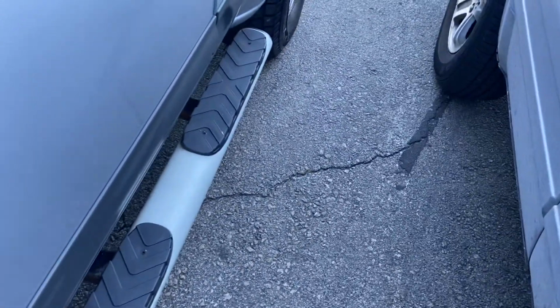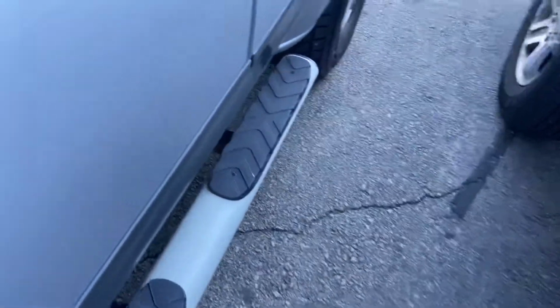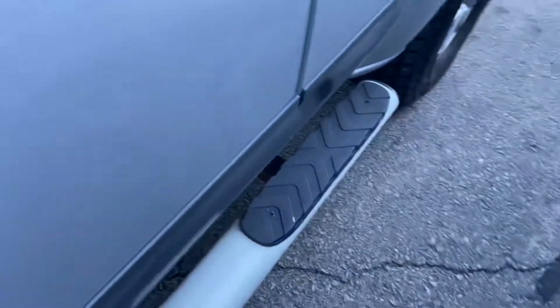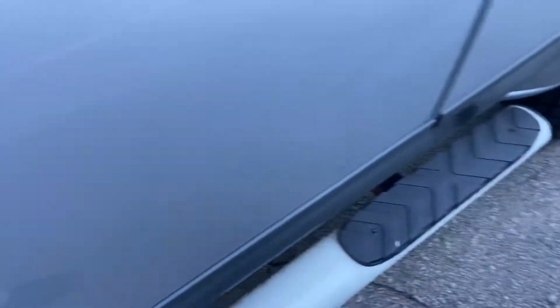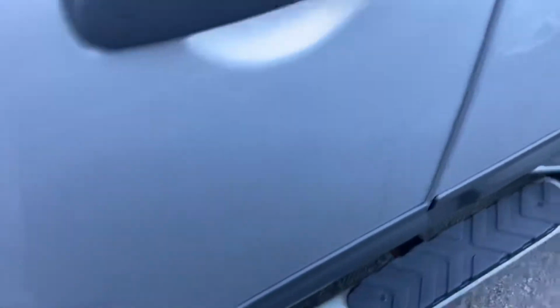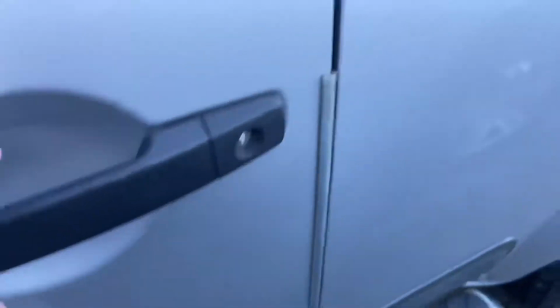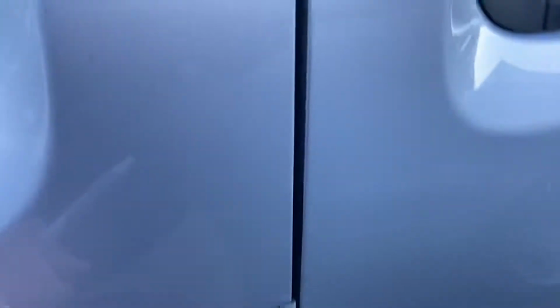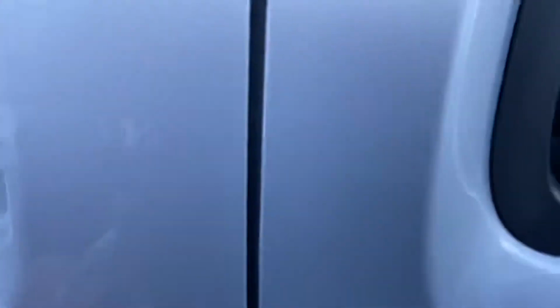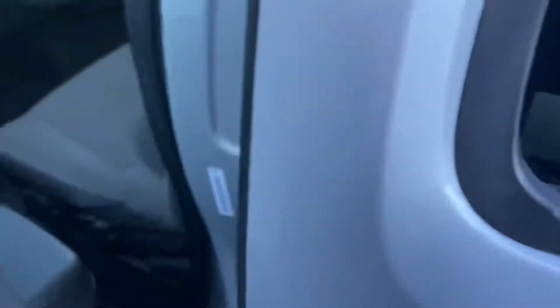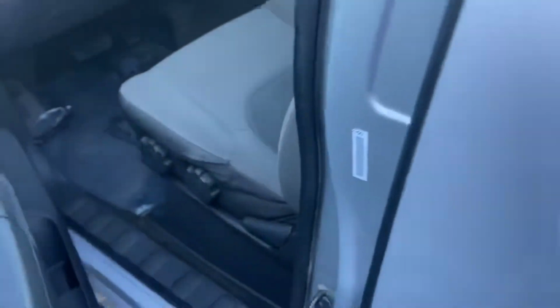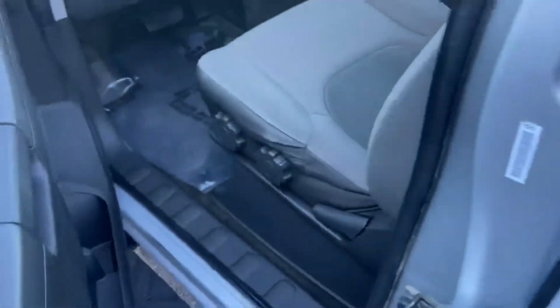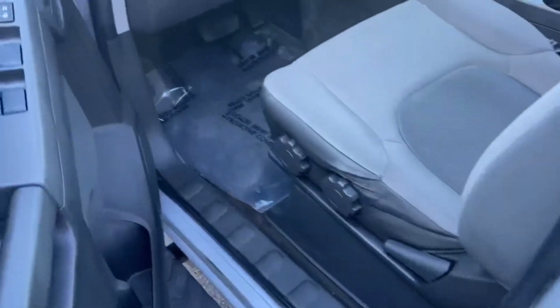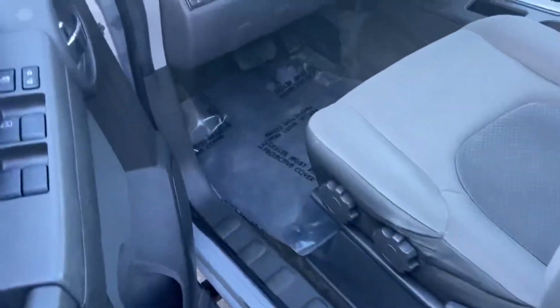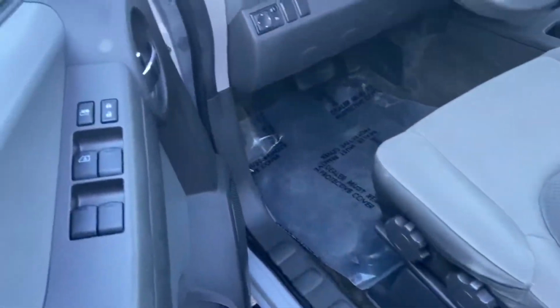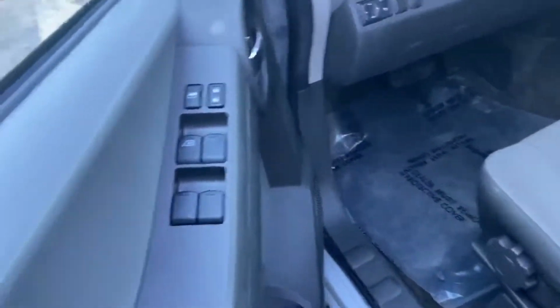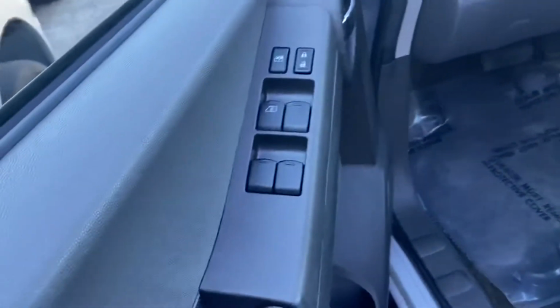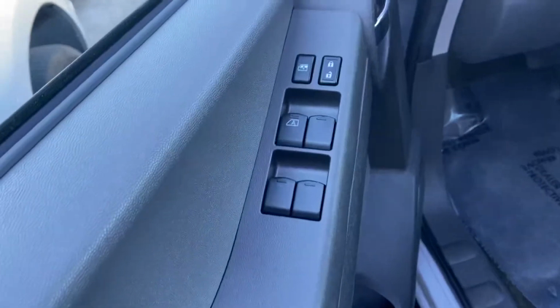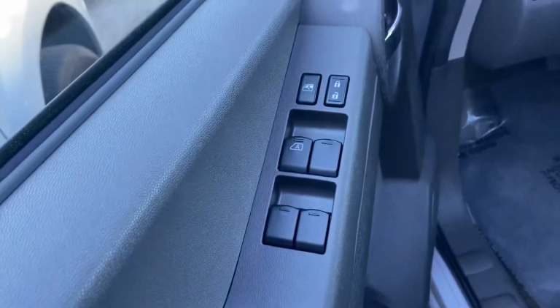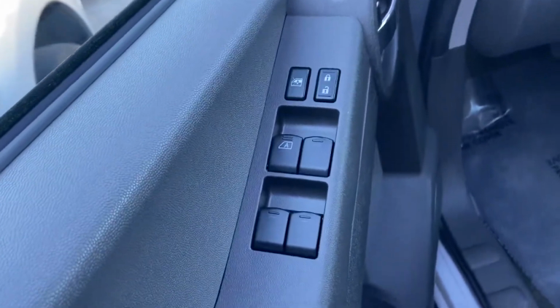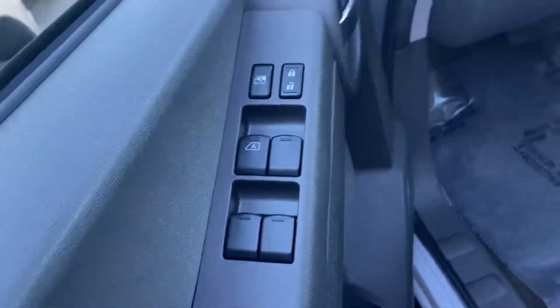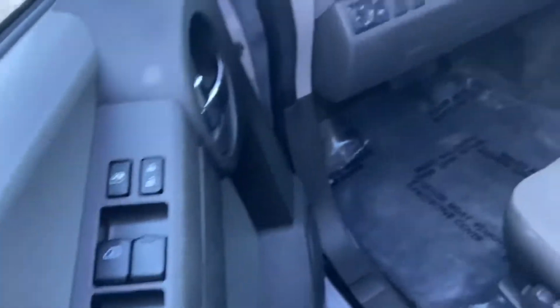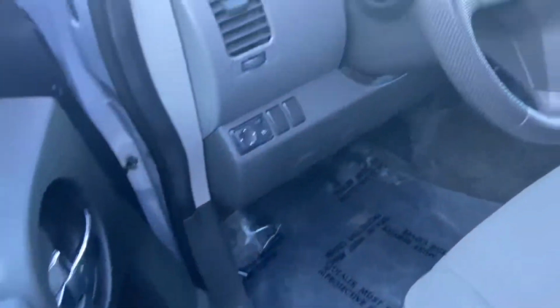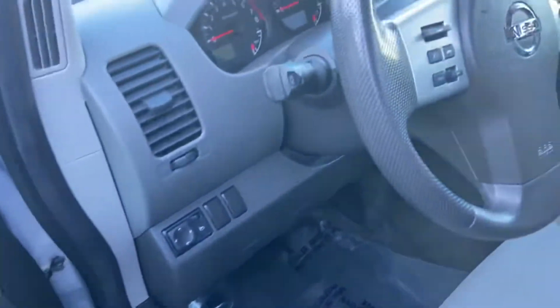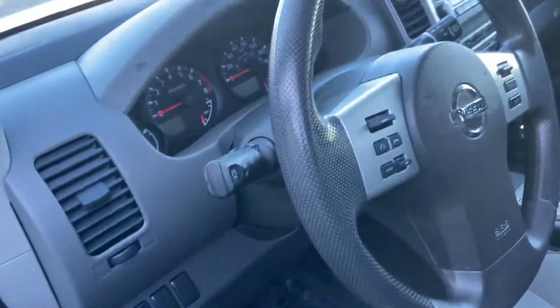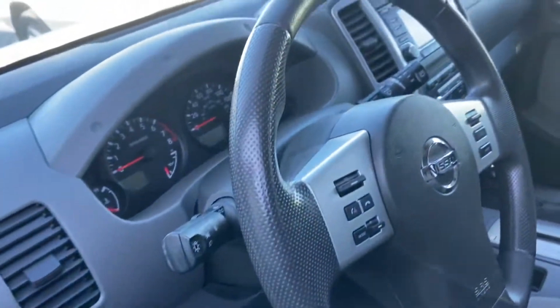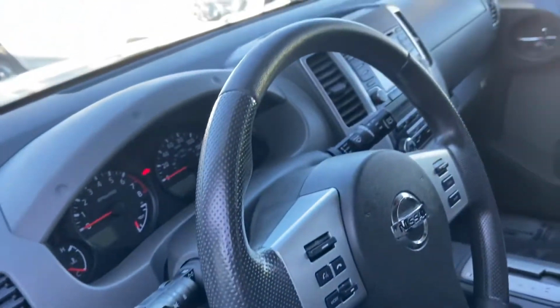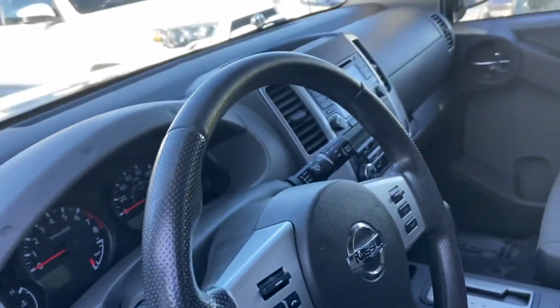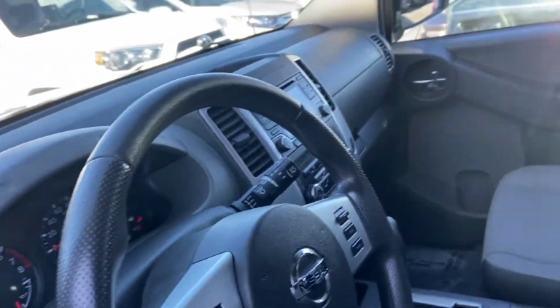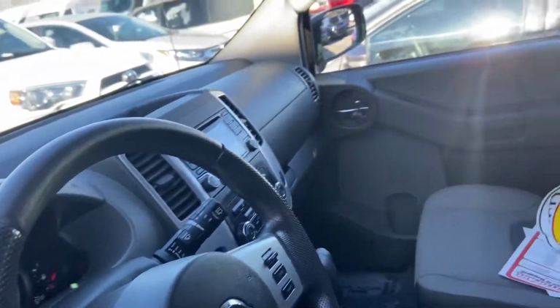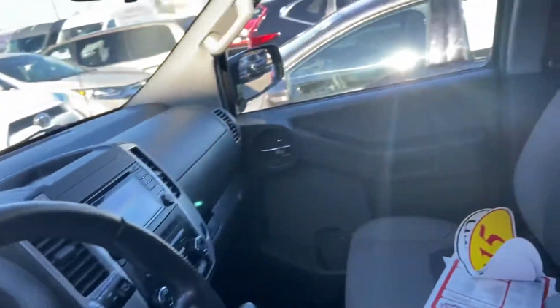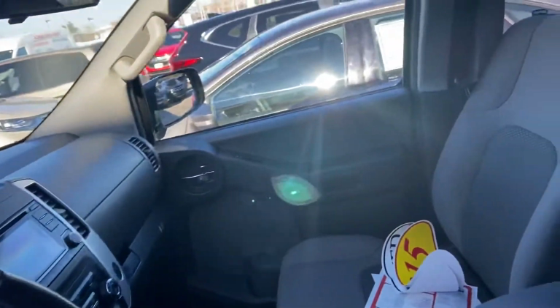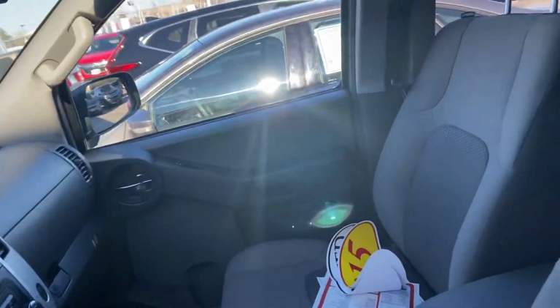It's going to have the running boards here on the side. Taking a look on the interior — it just went through my recon department, so power locks, power windows, everything's kind of cleaned up in here. Just going to give you a nice little overview.